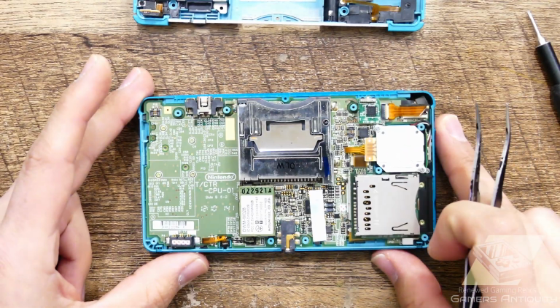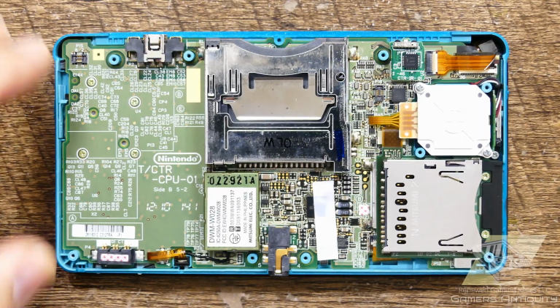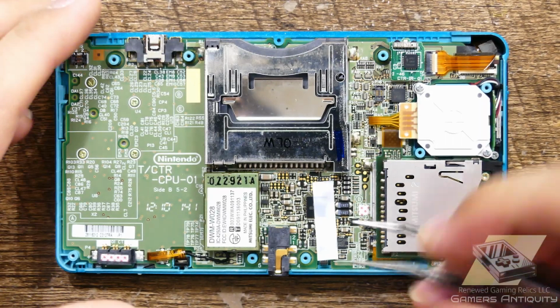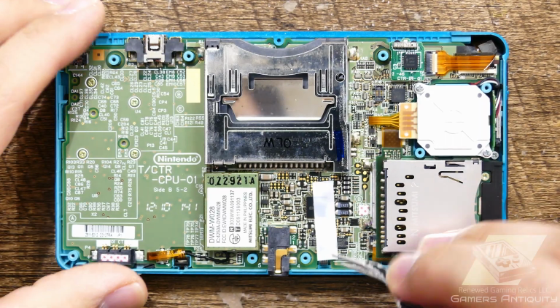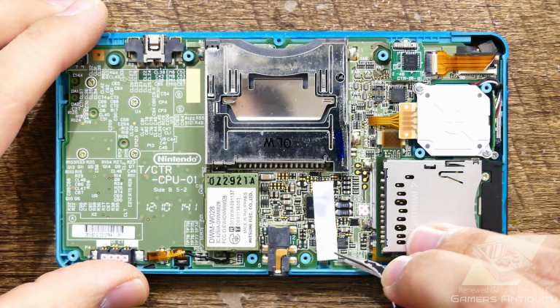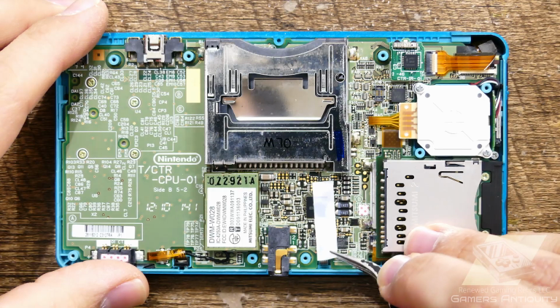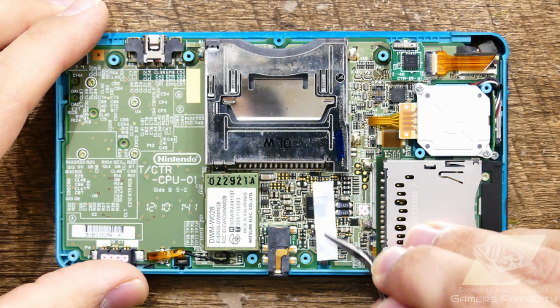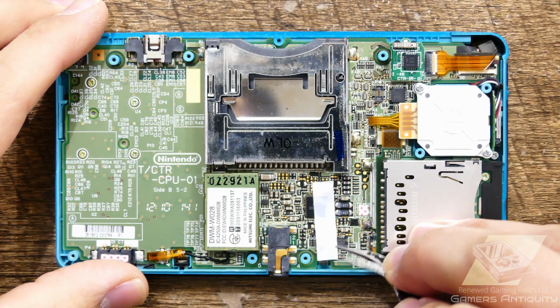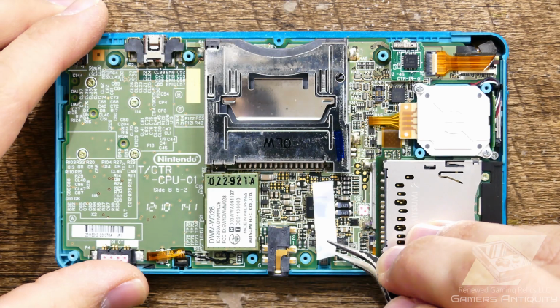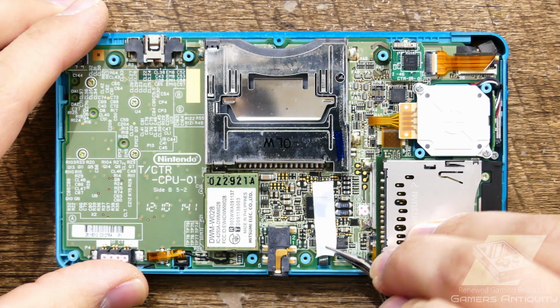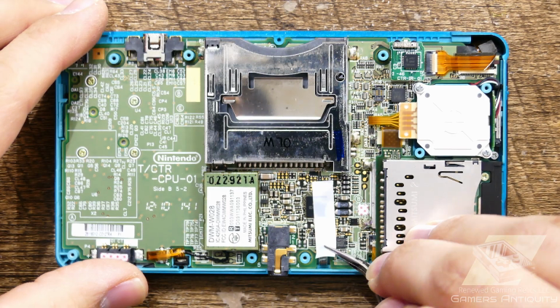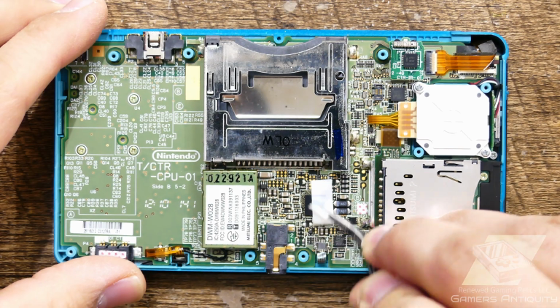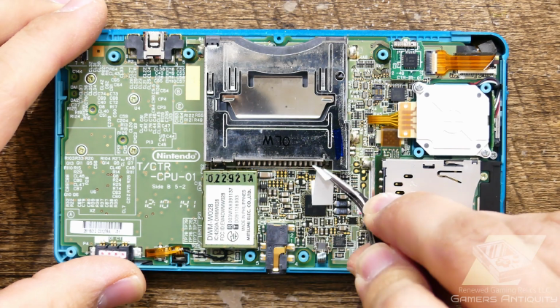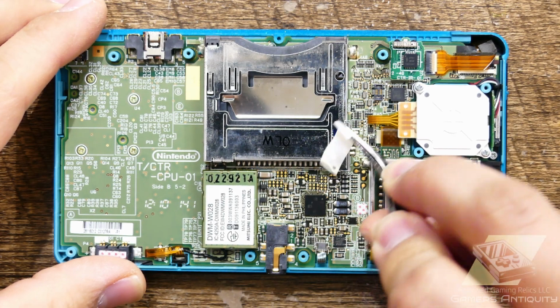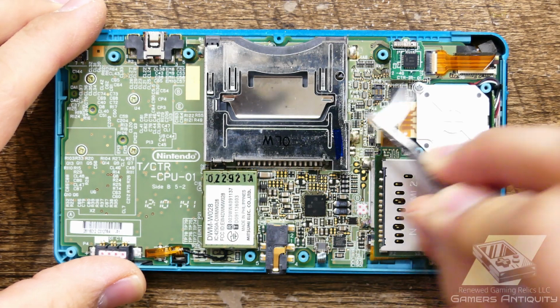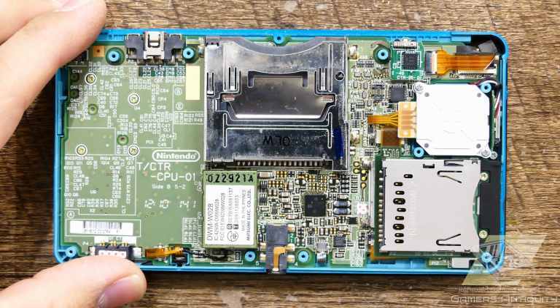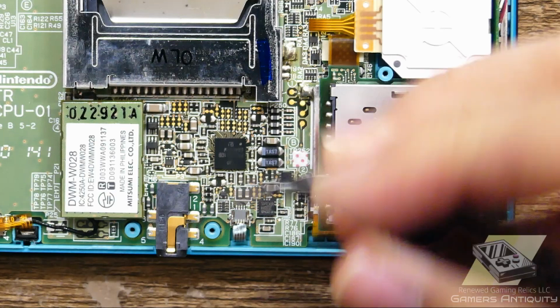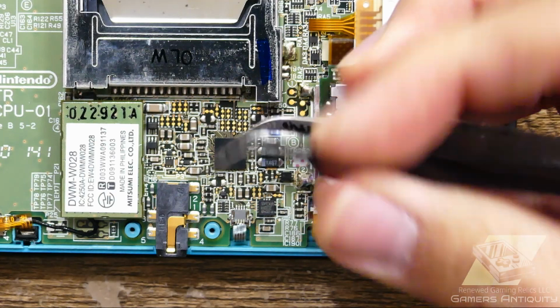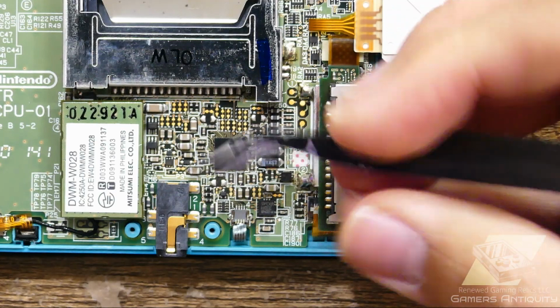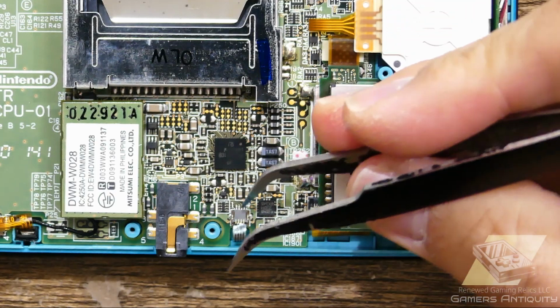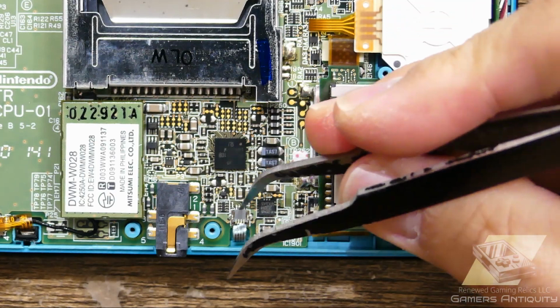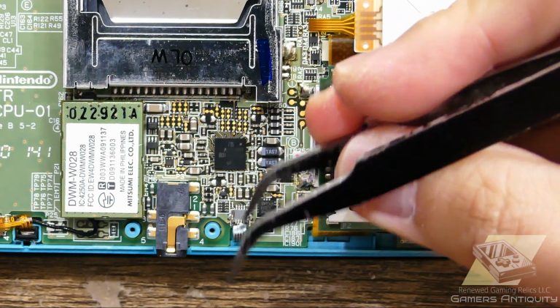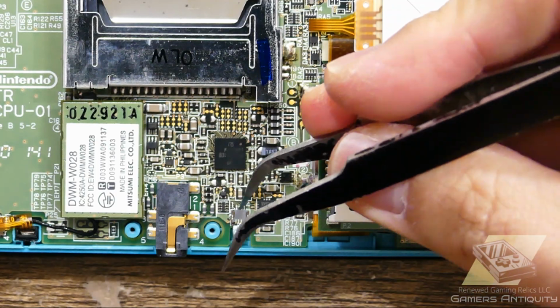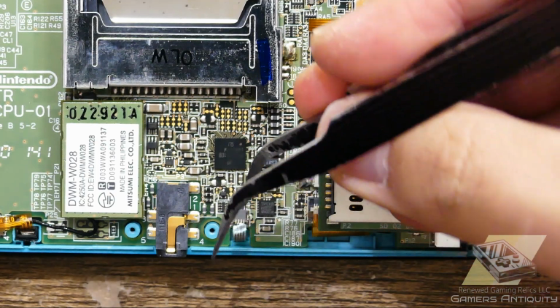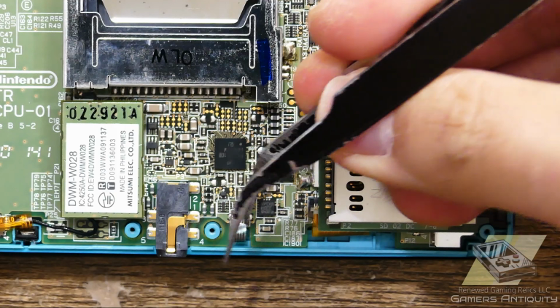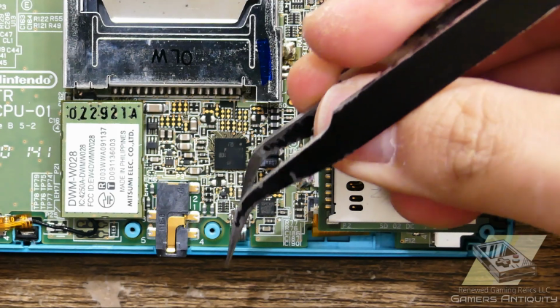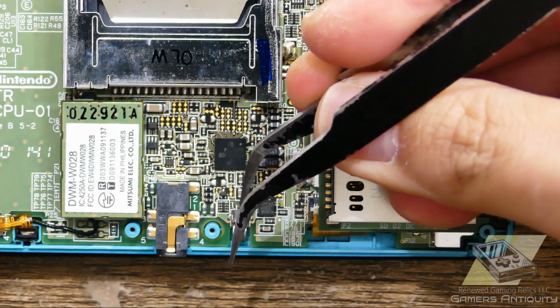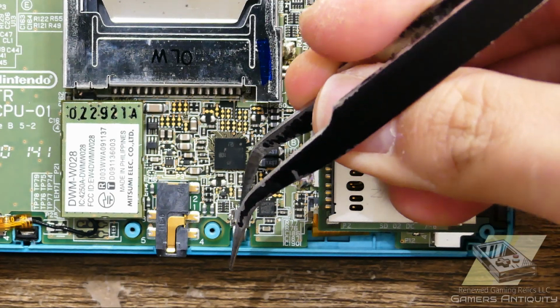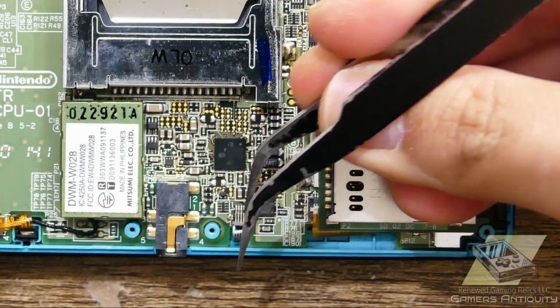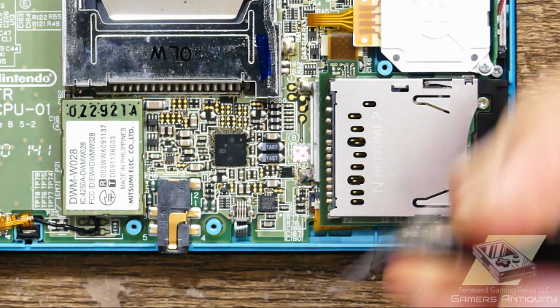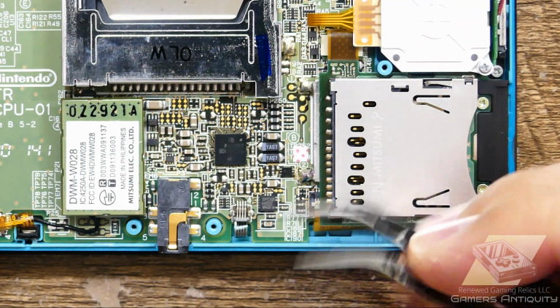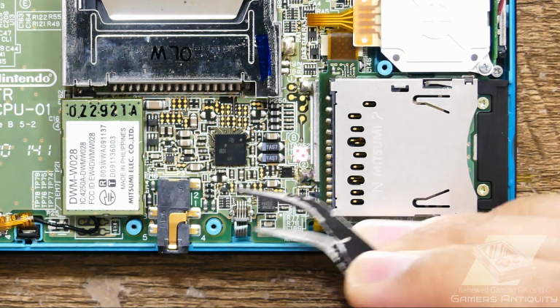Next is disconnecting the ribbon cables, unscrewing more screws, removing the wifi module, taking out the joystick, and desoldering the SD card slot. So let's get to it.